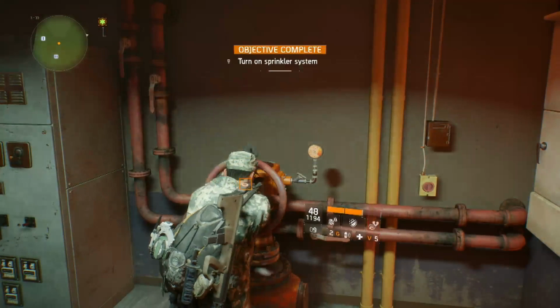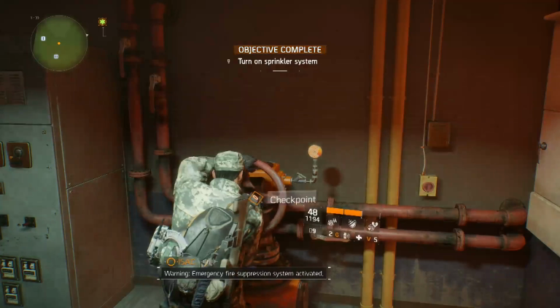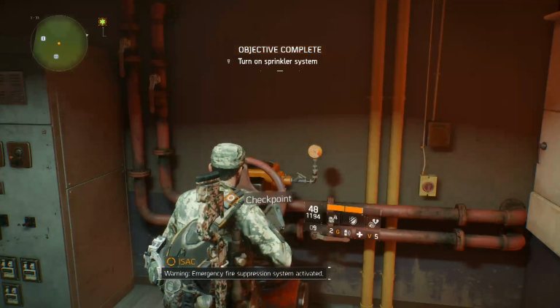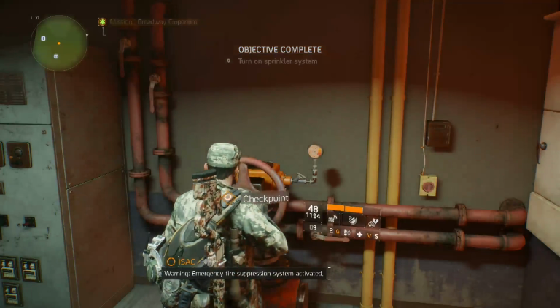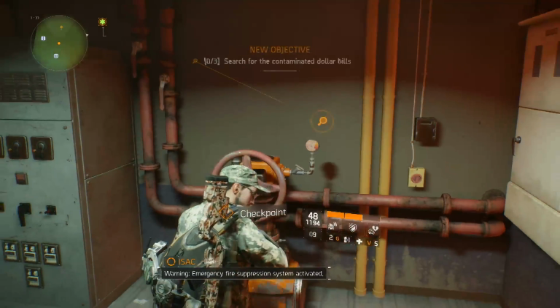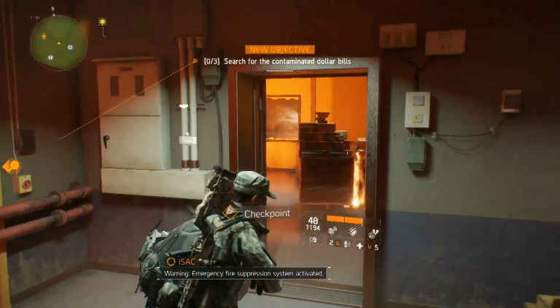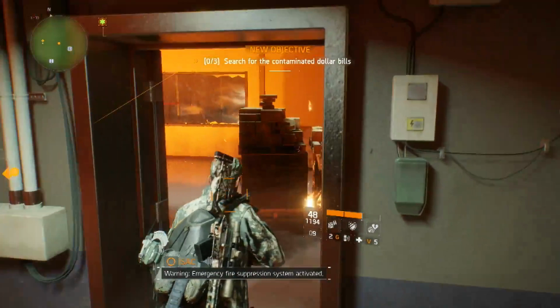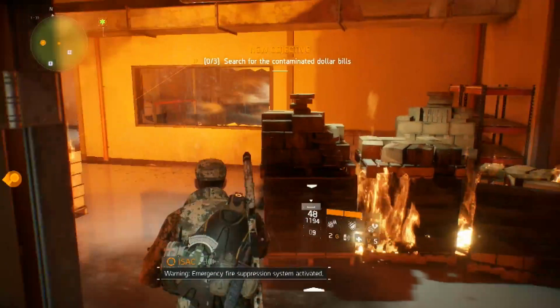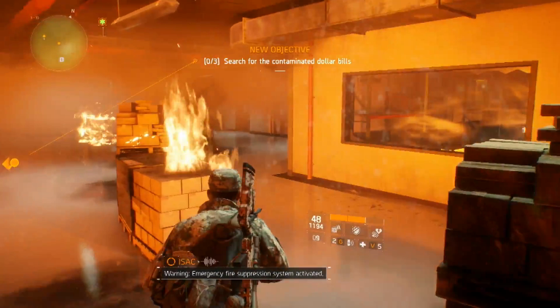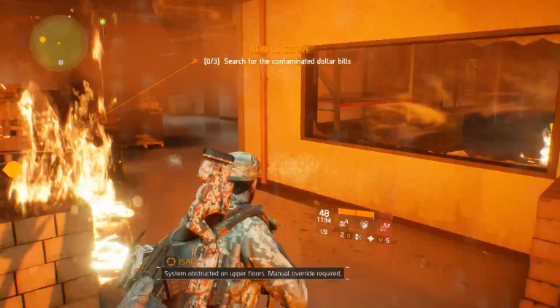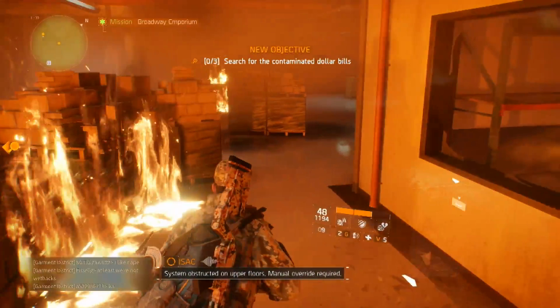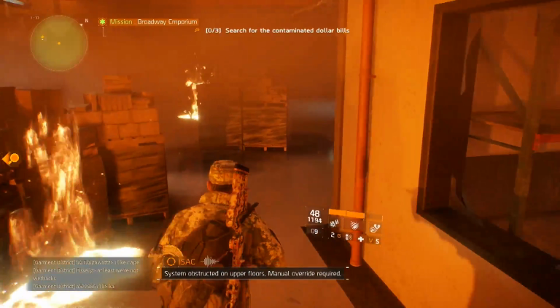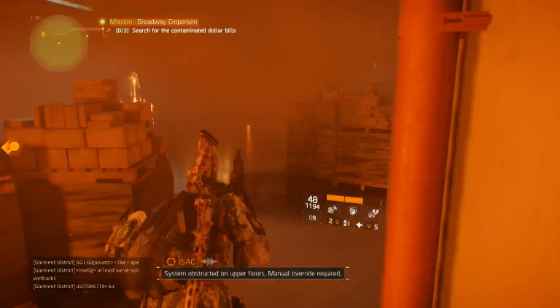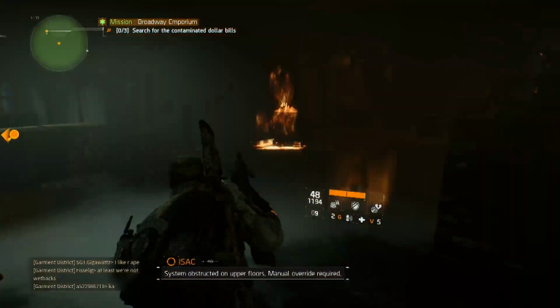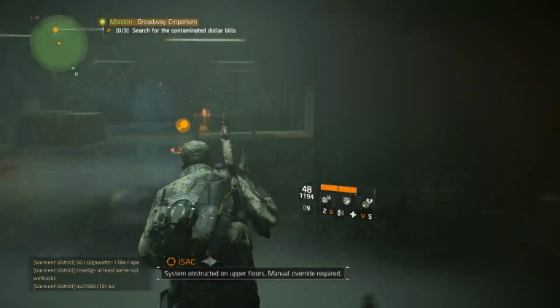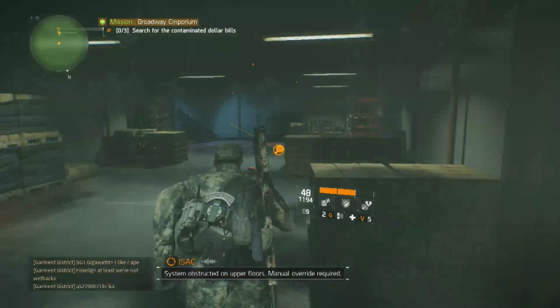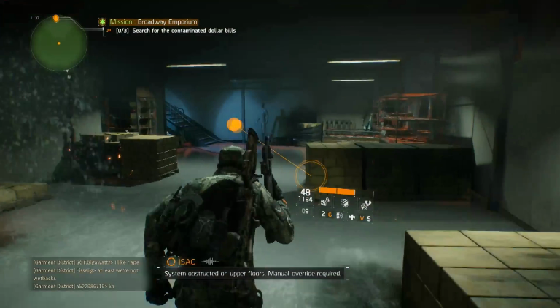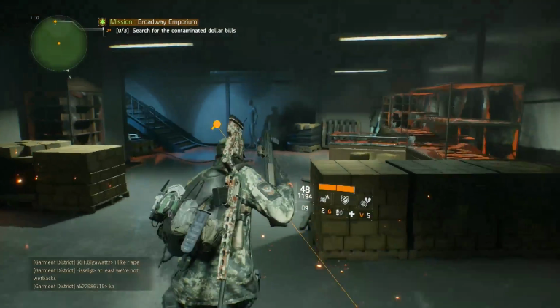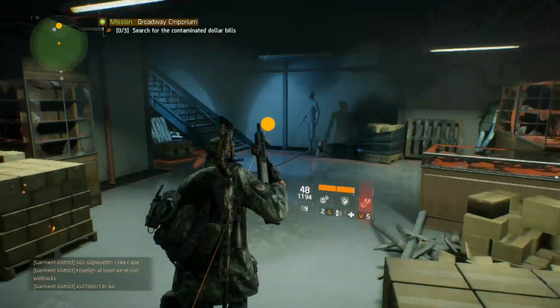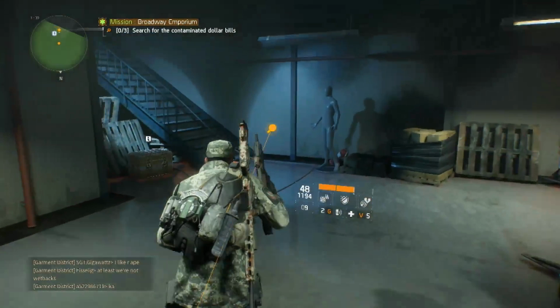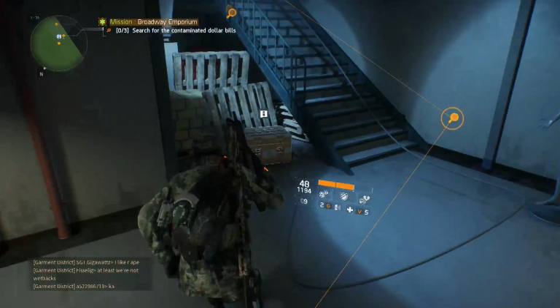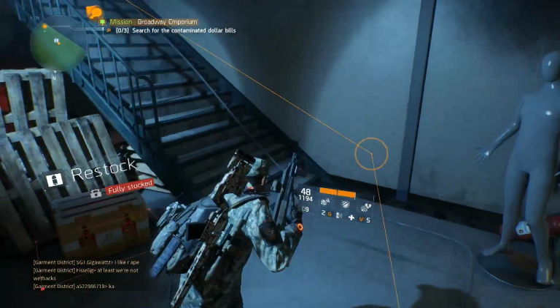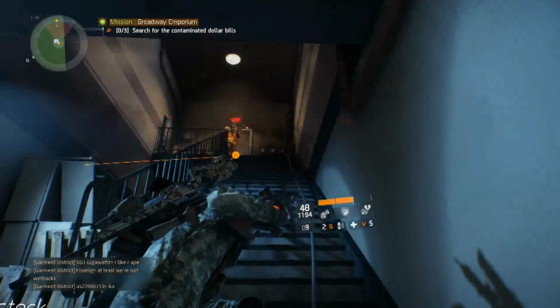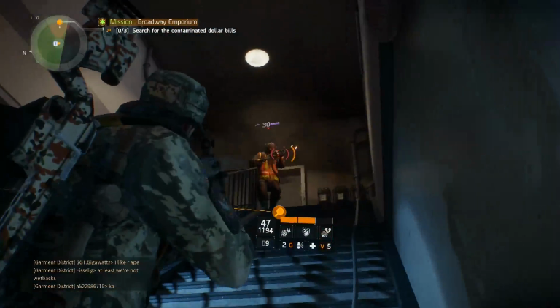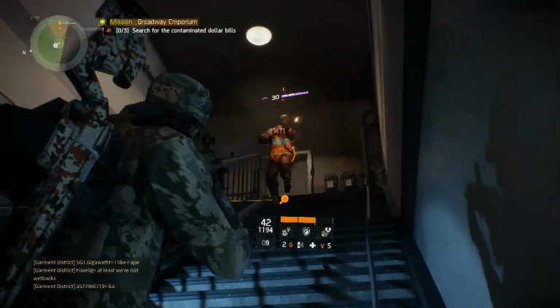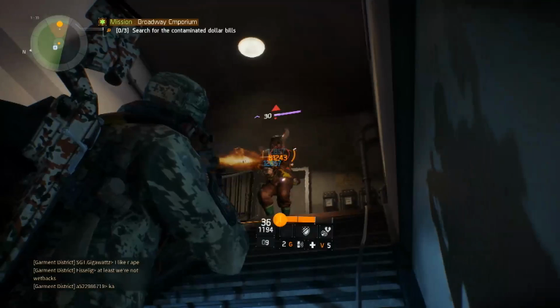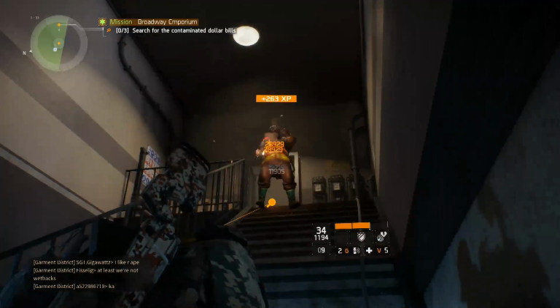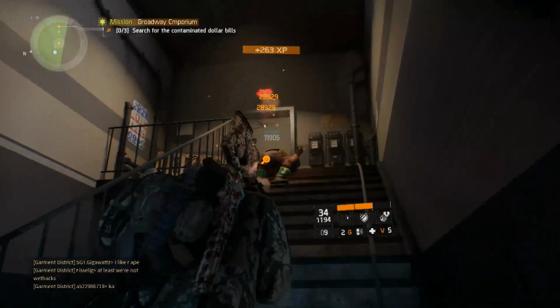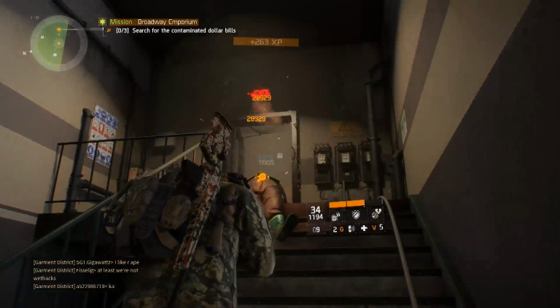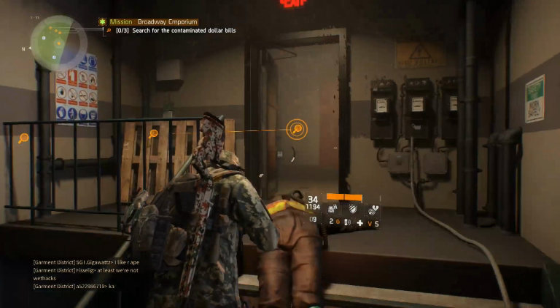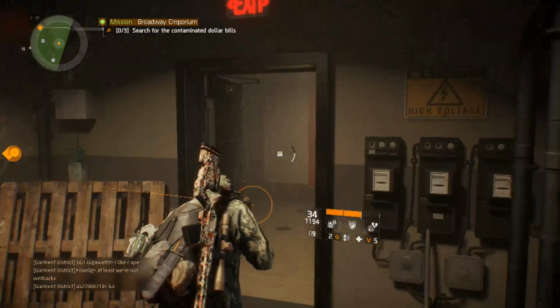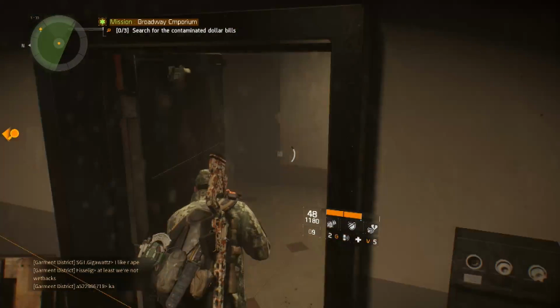Warning. Emergency fire suppression system activated. System obstructed on upper floors. Manual override required. Read these schematics and tell Isaac where the overrides are.